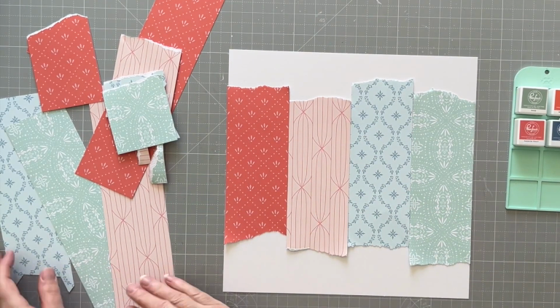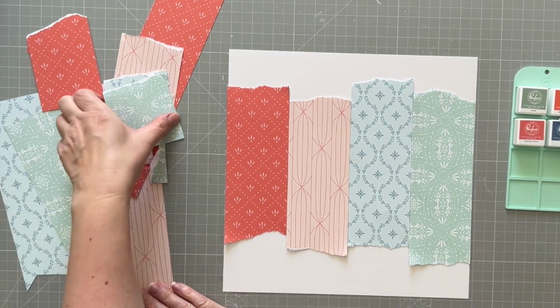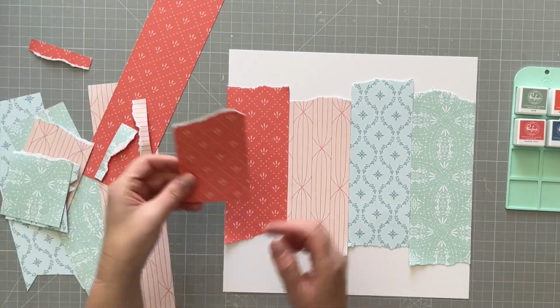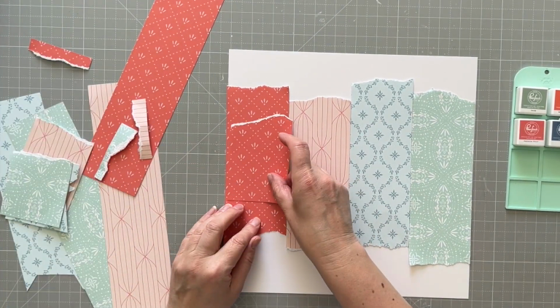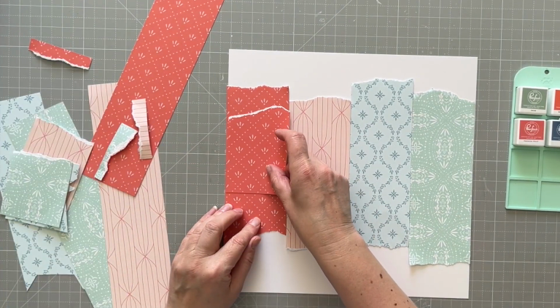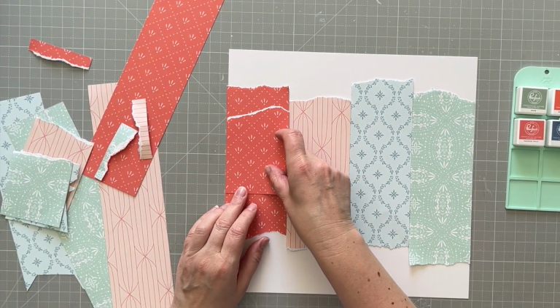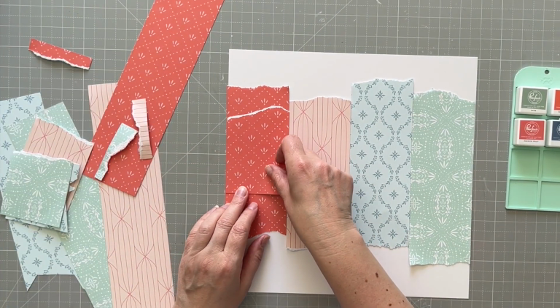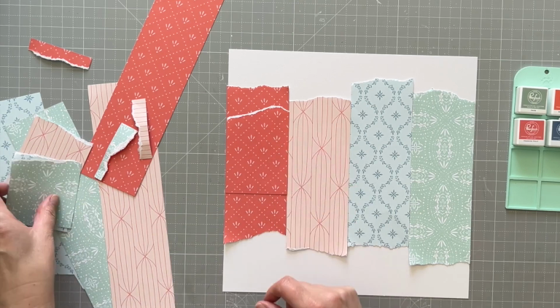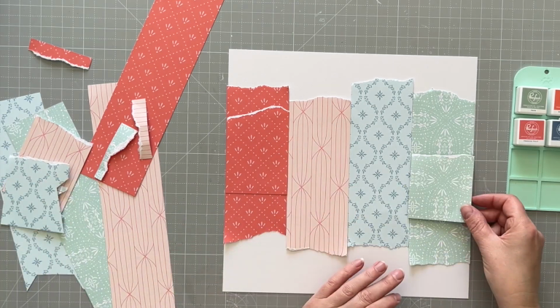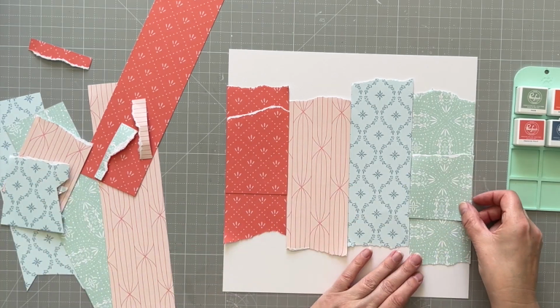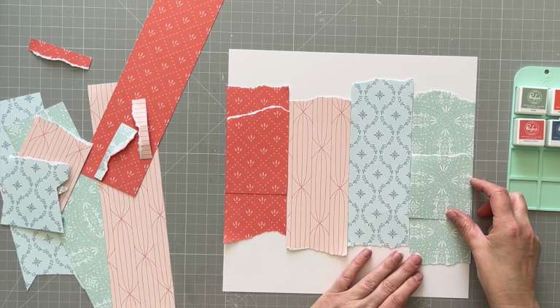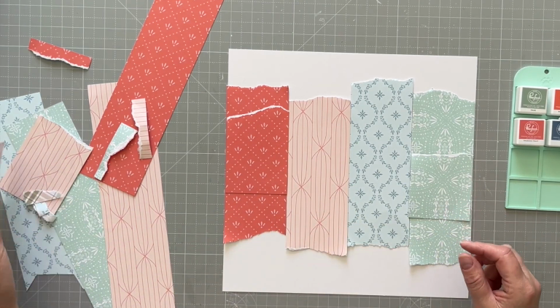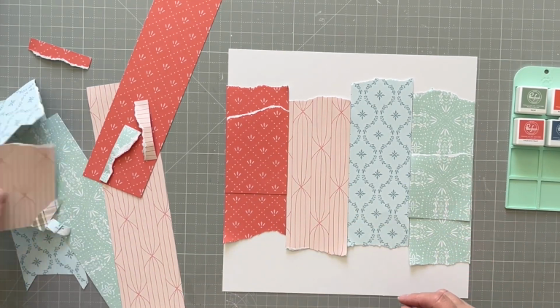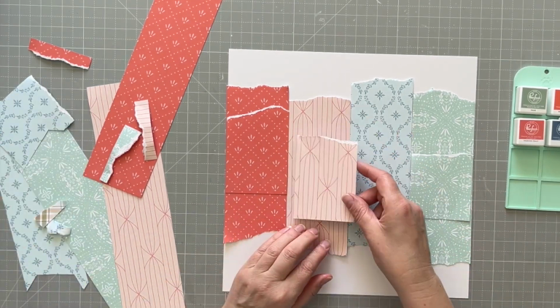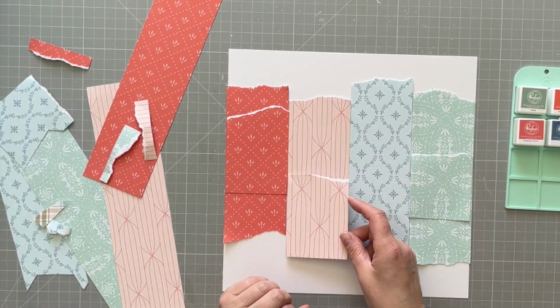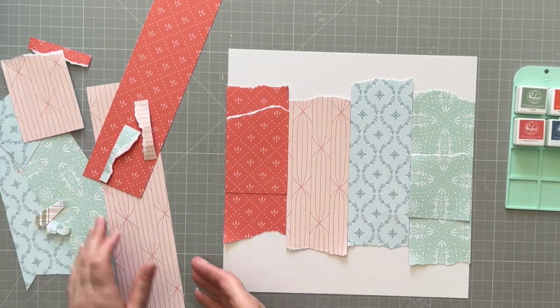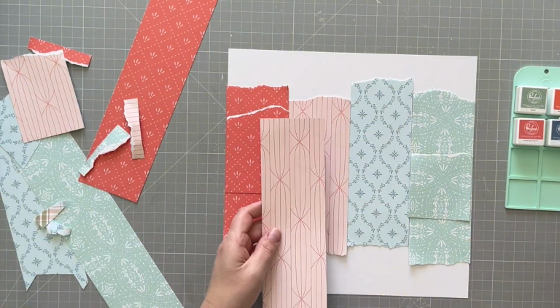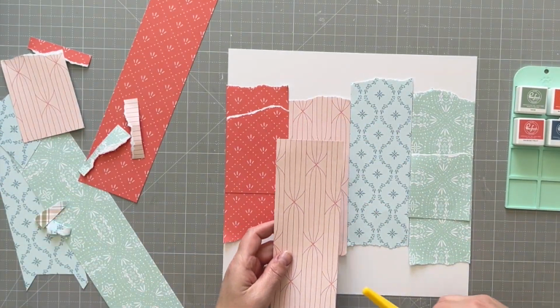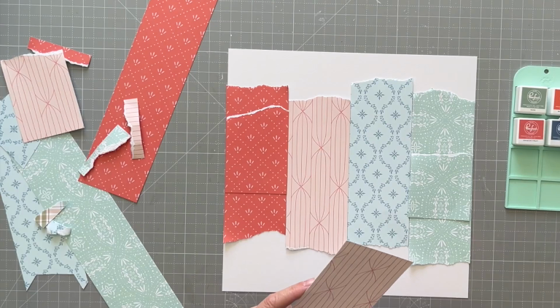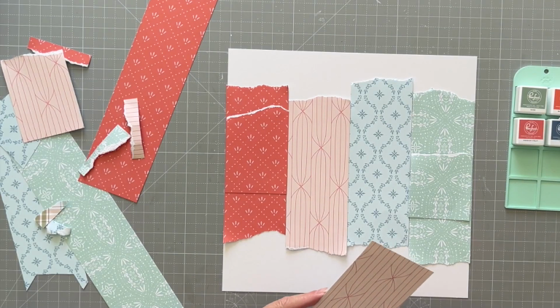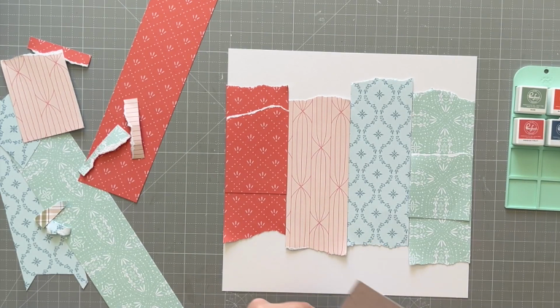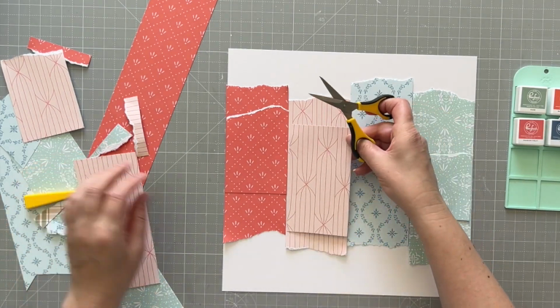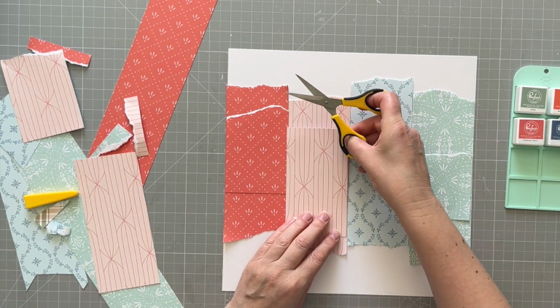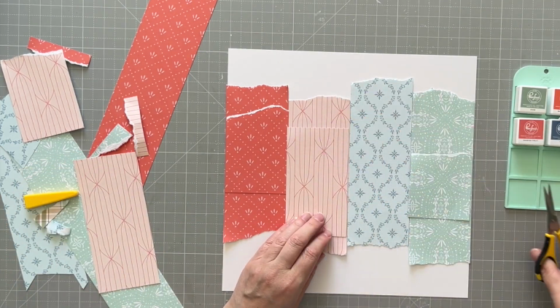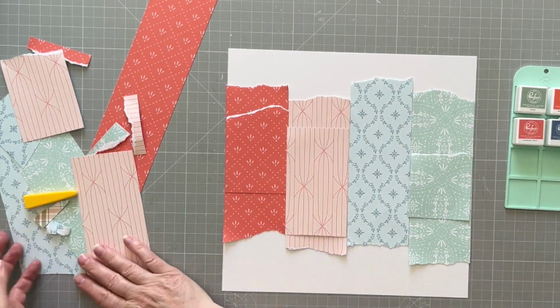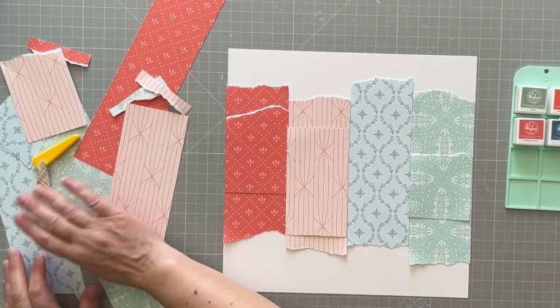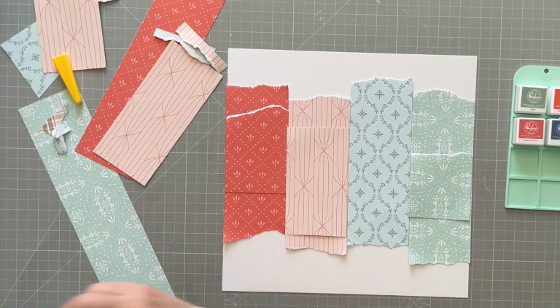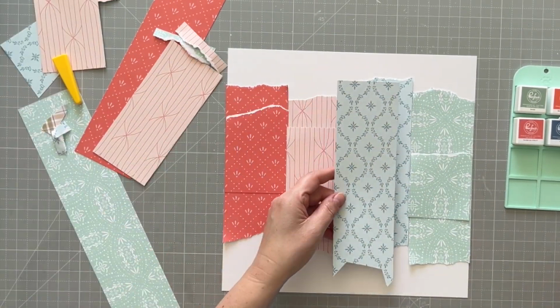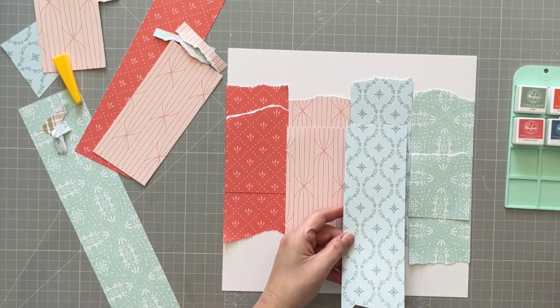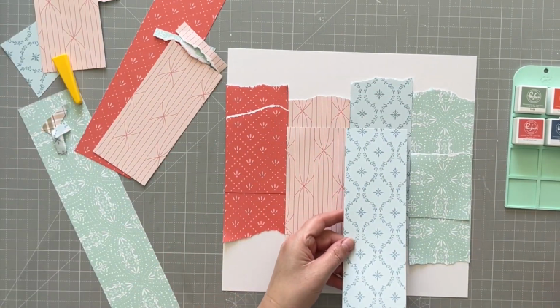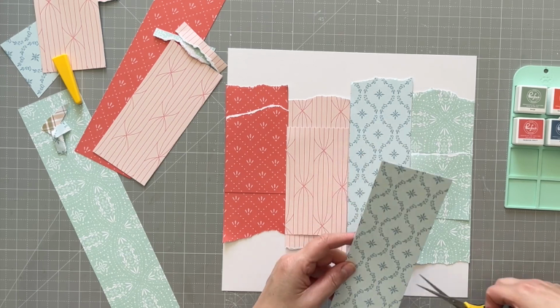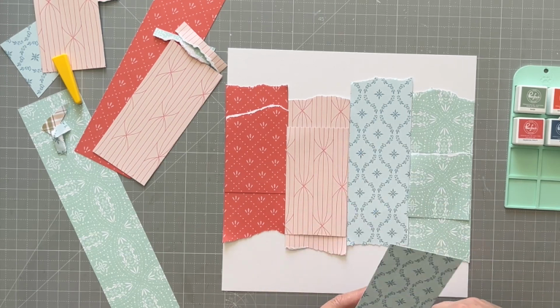What I'm going to do is put some letters — handcut letters — over the top in the same color. You'll see what I'm saying in just a second; it will make more sense once I start to do it.